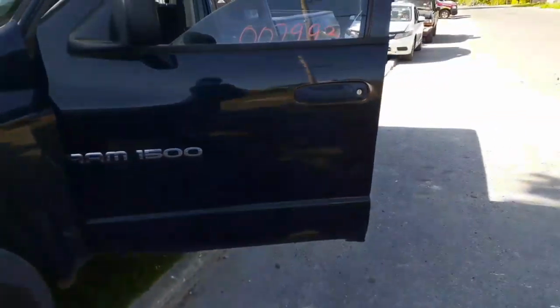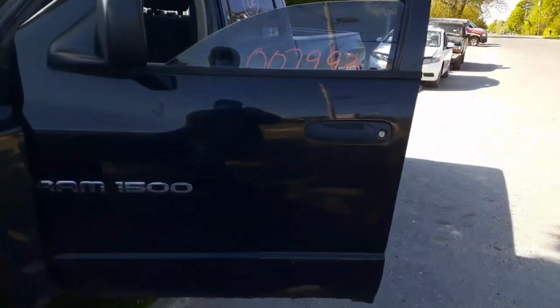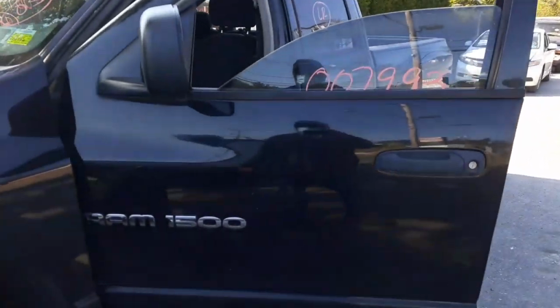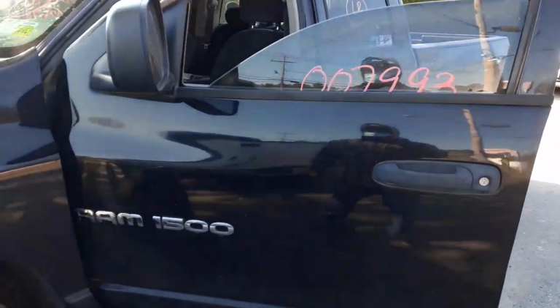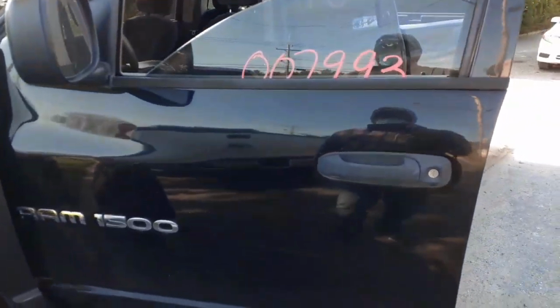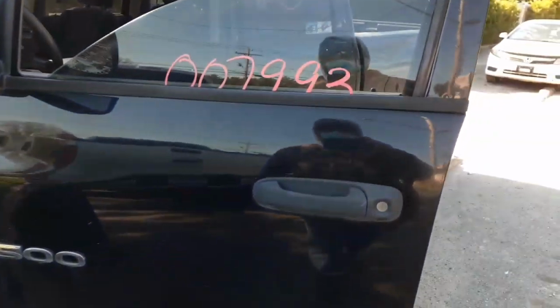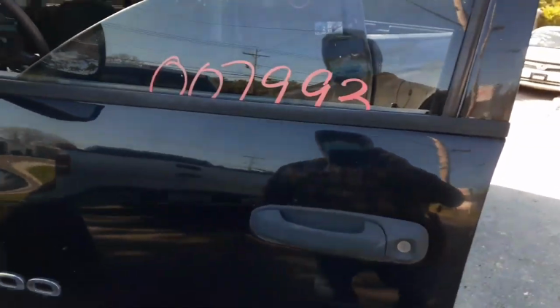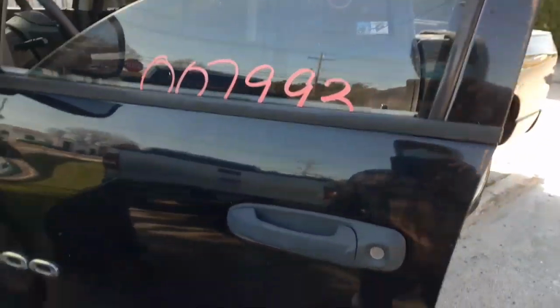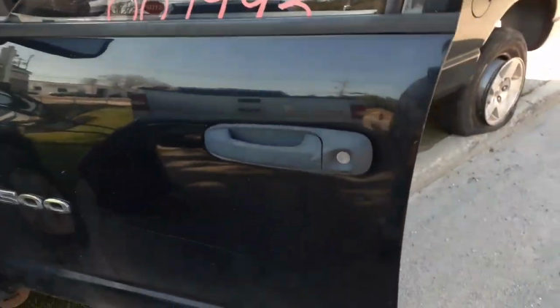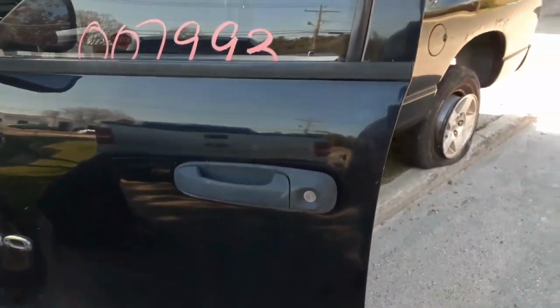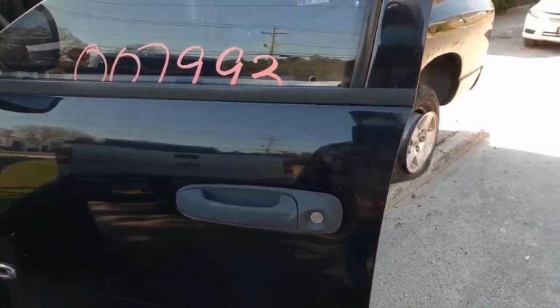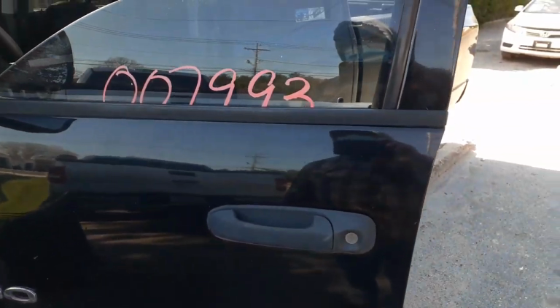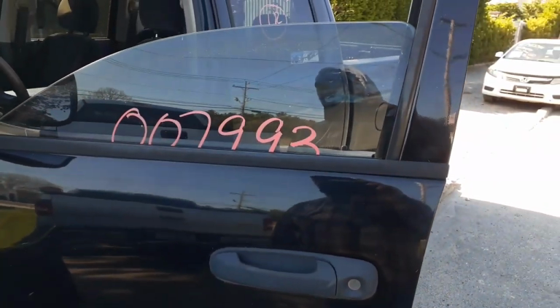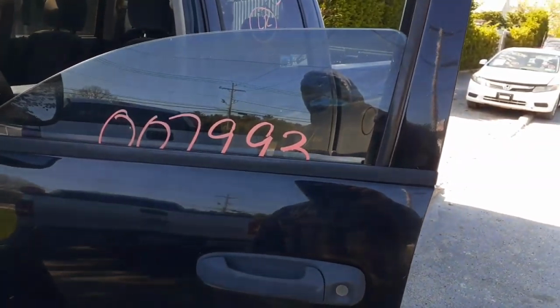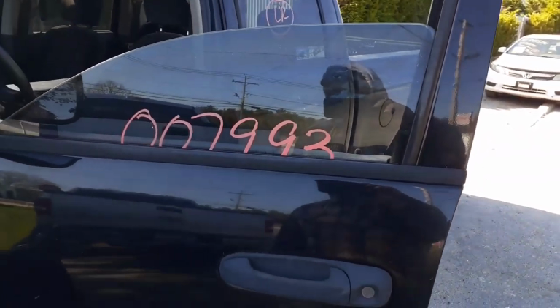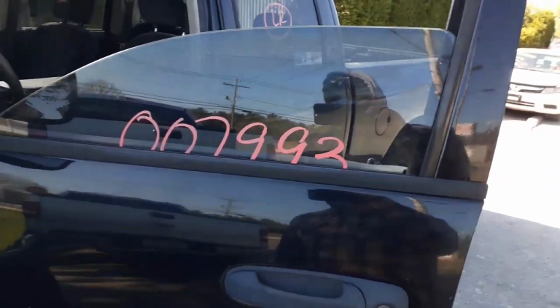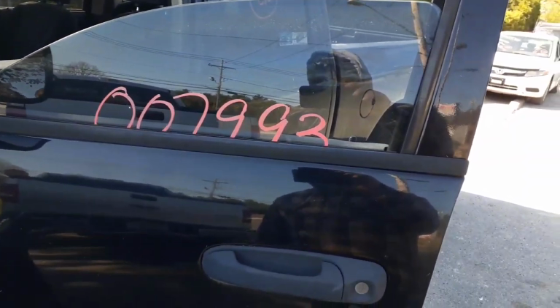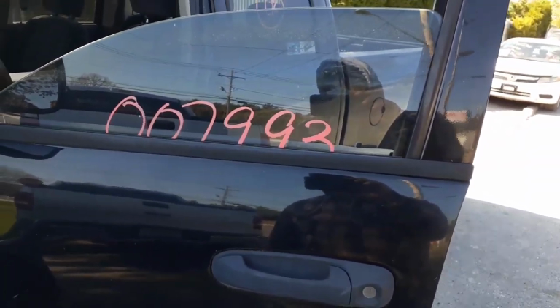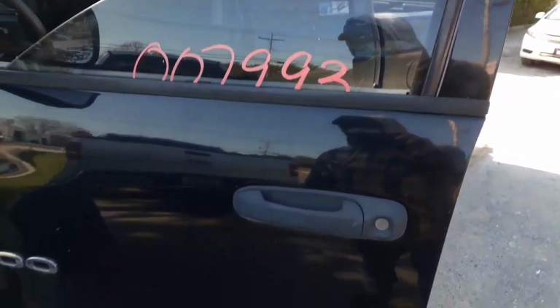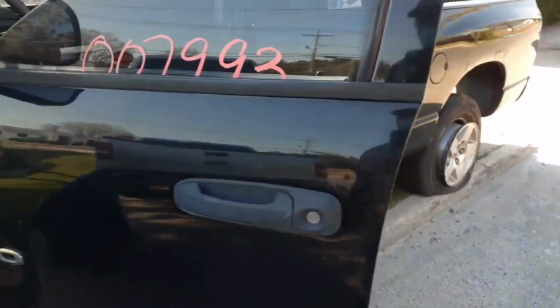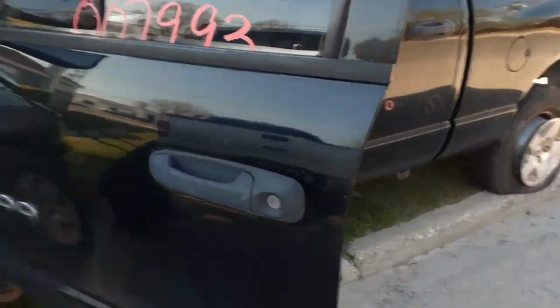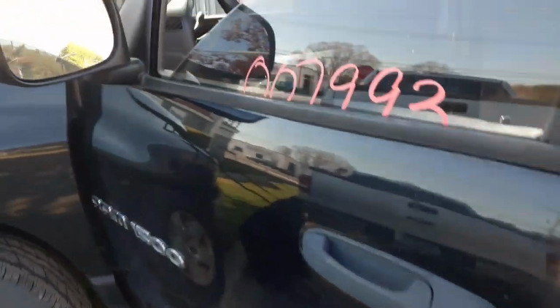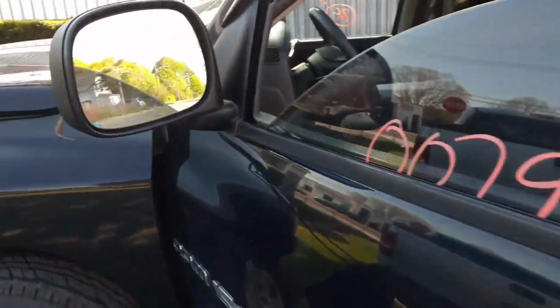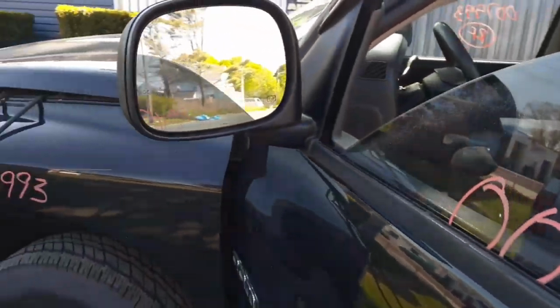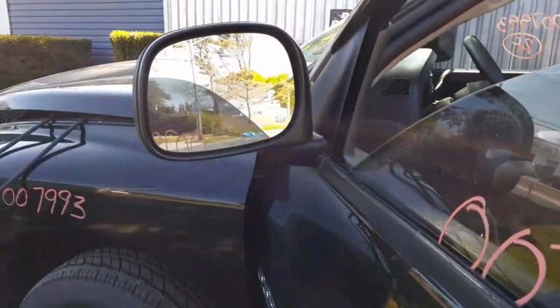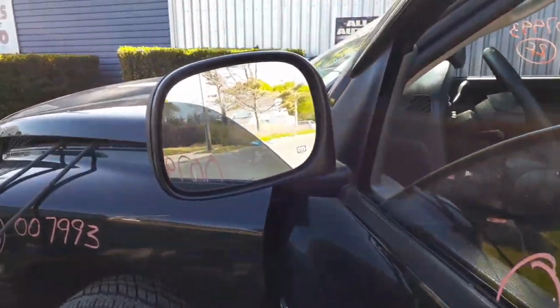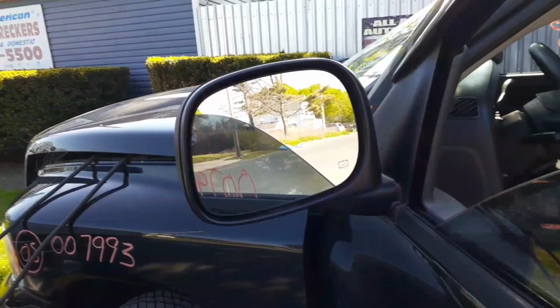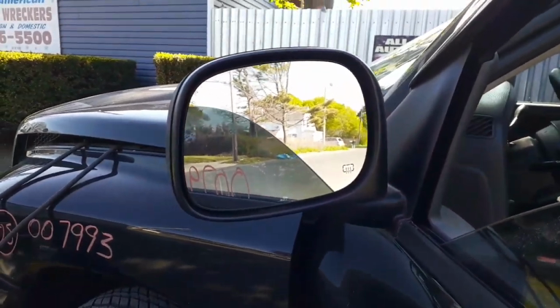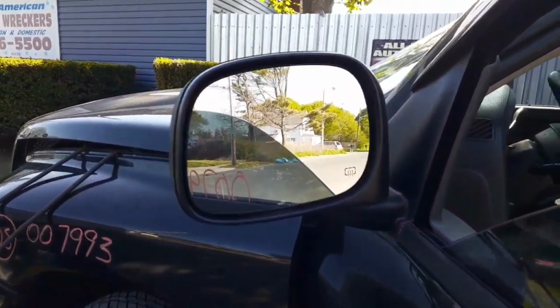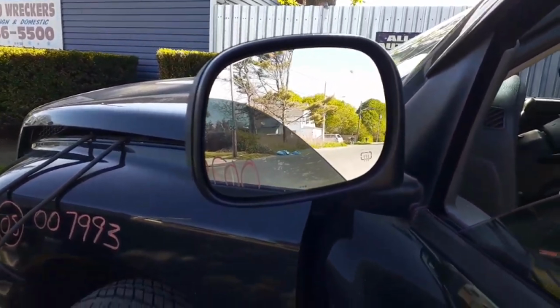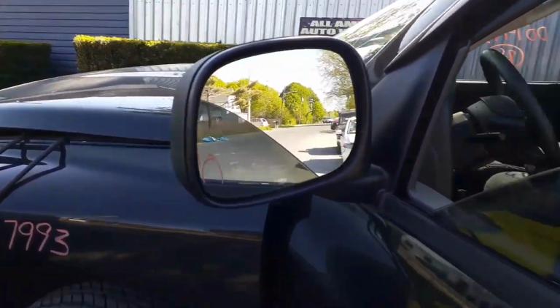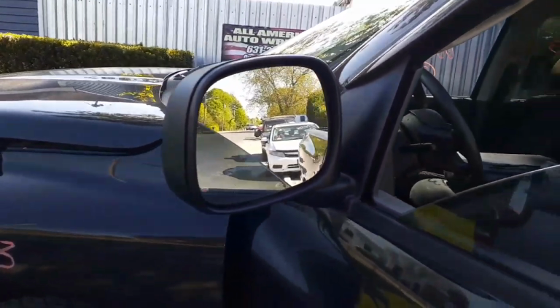None of the doors are any good. But you do have window regulators inside, outside door handles, and the glass. This is tempered front glass. You've got color-heated mirrors, black textured.